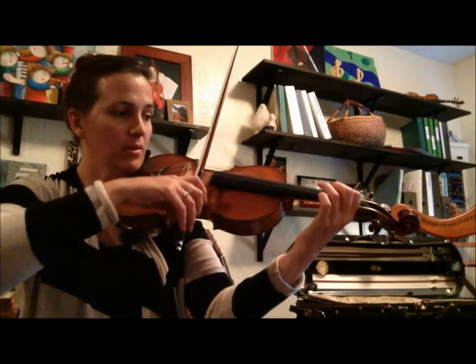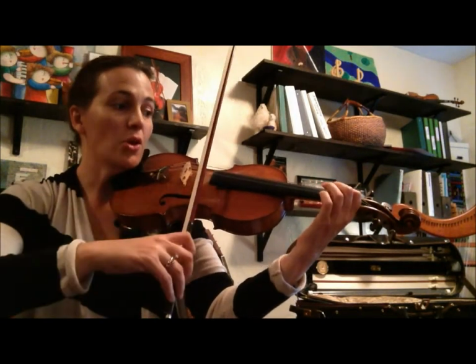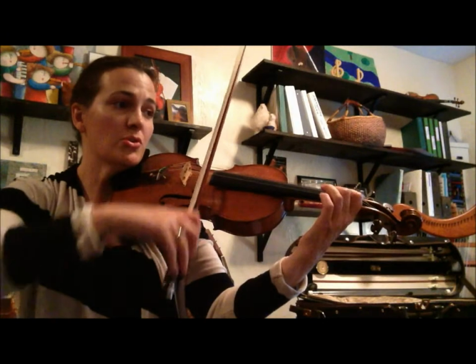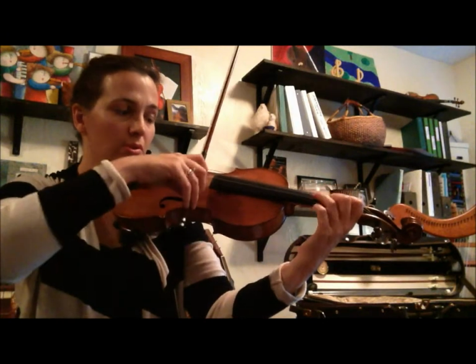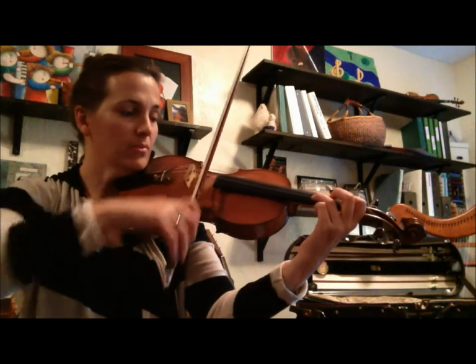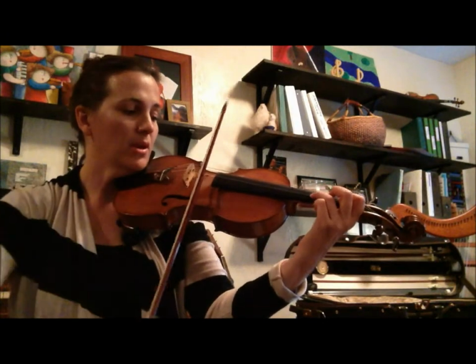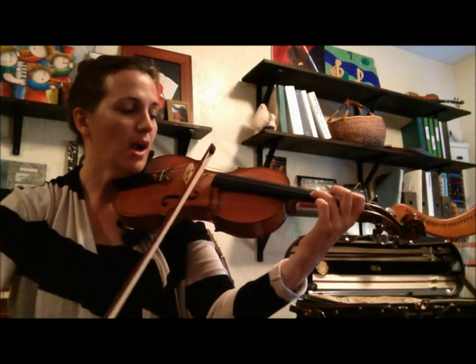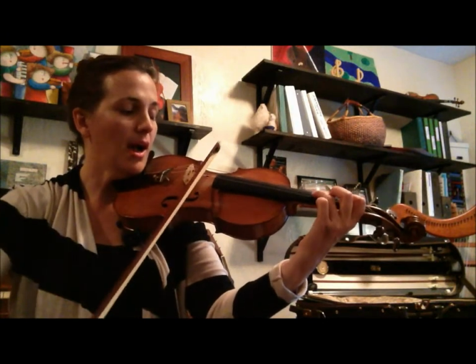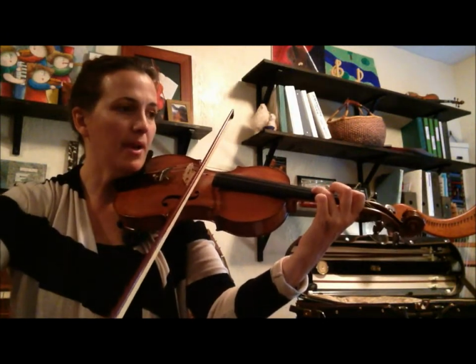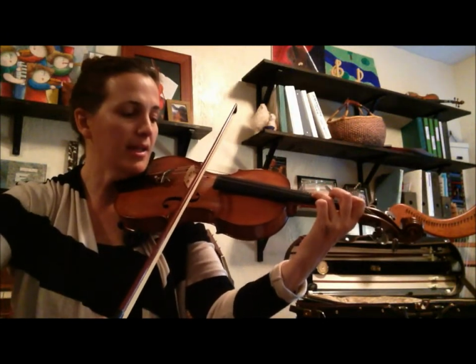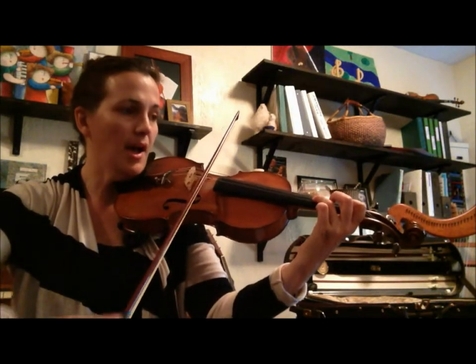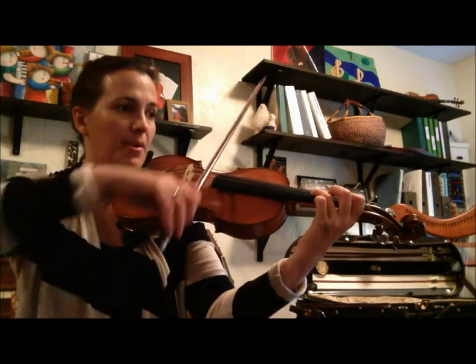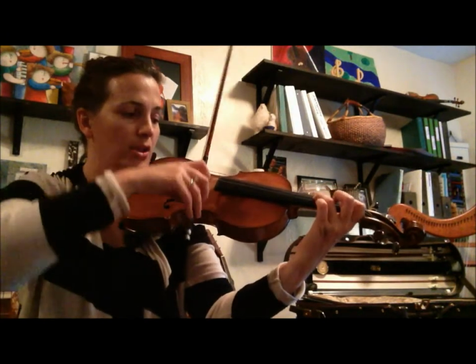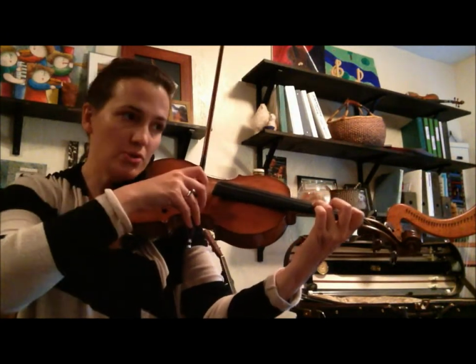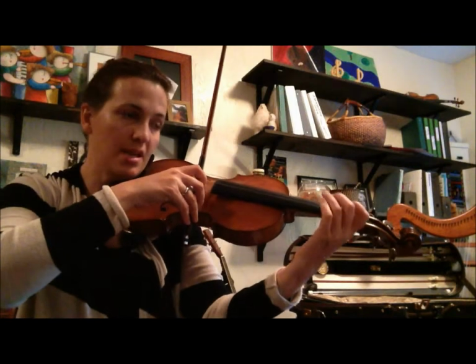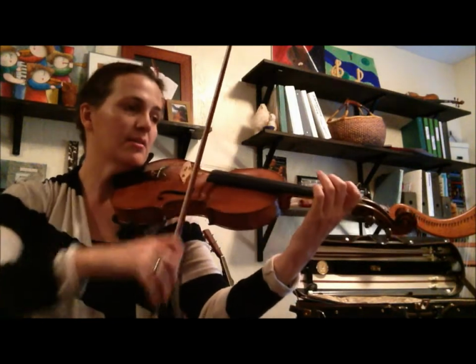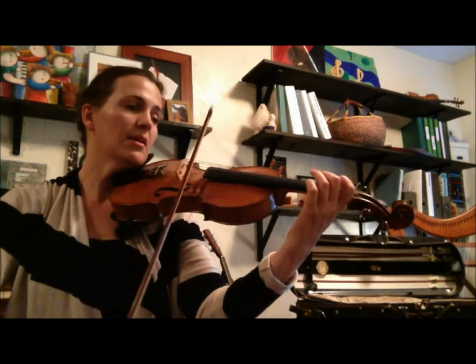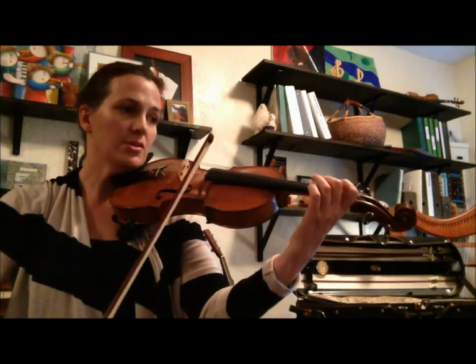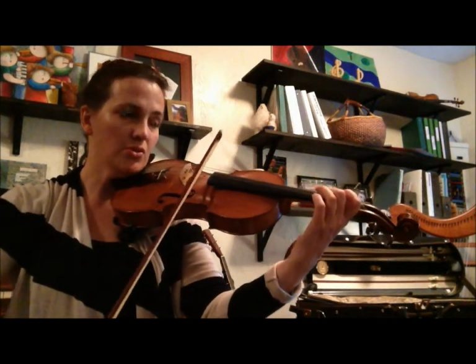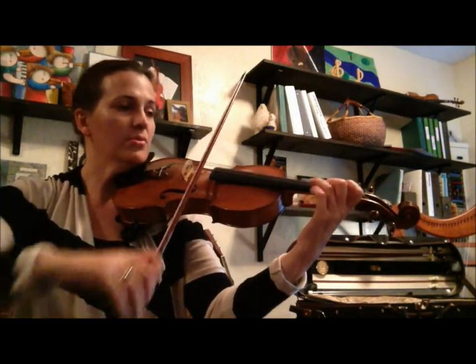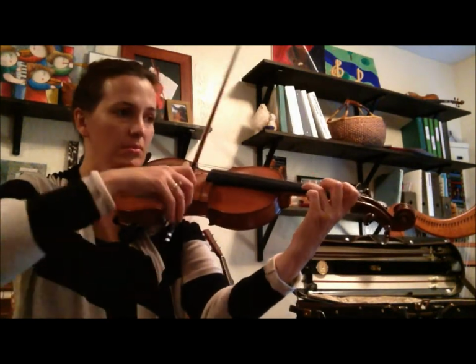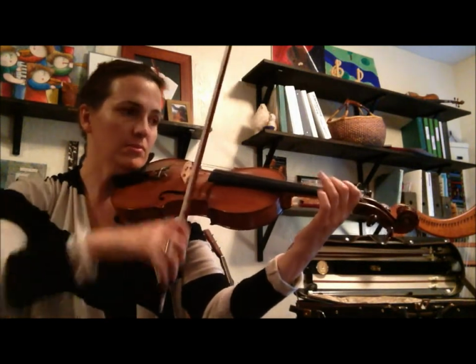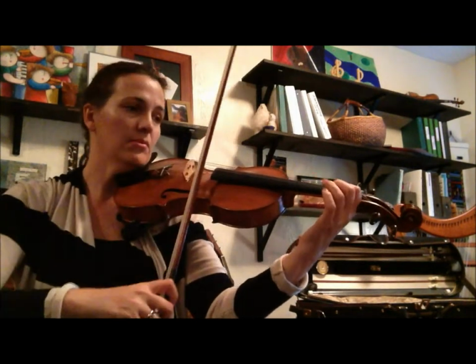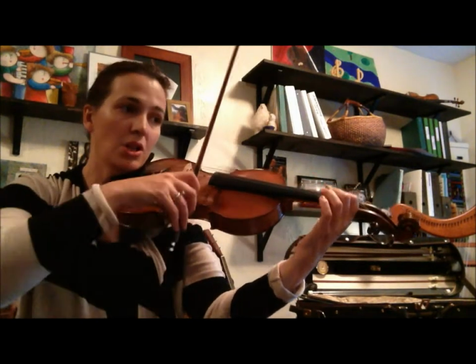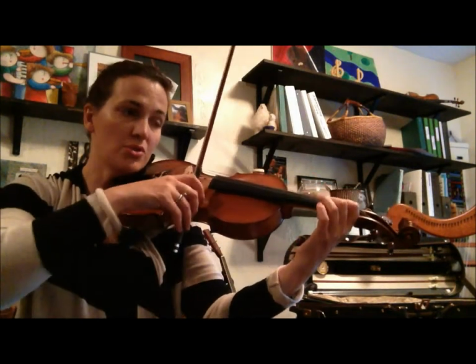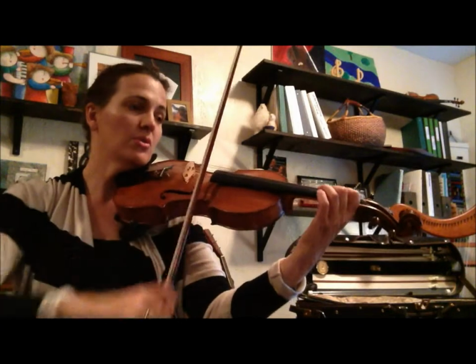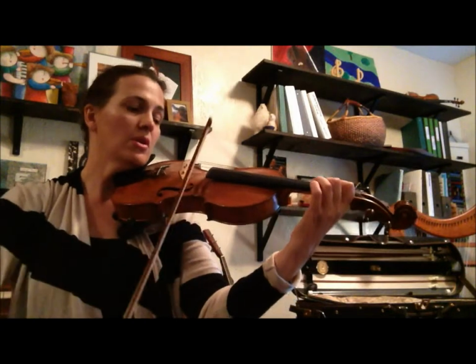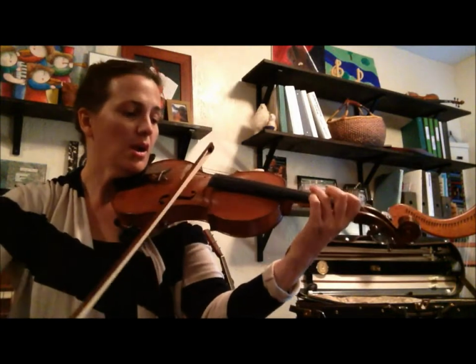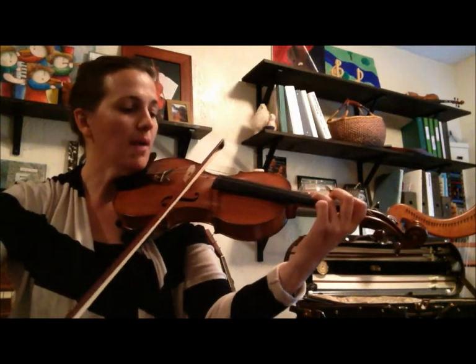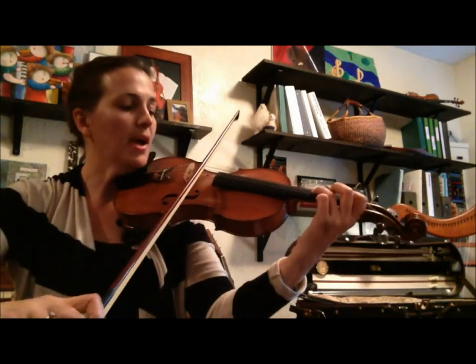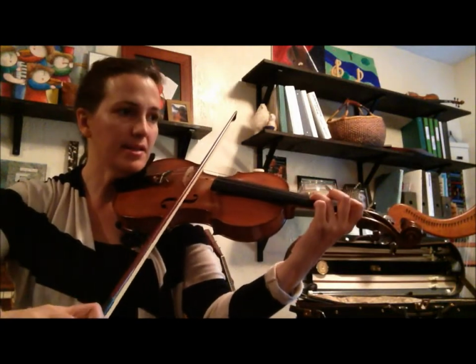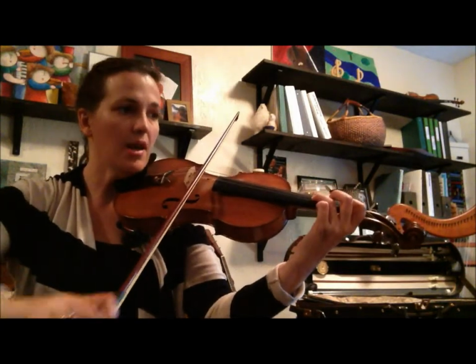Low two. Up and up. You can use open E. 2. Low two. Up and up.